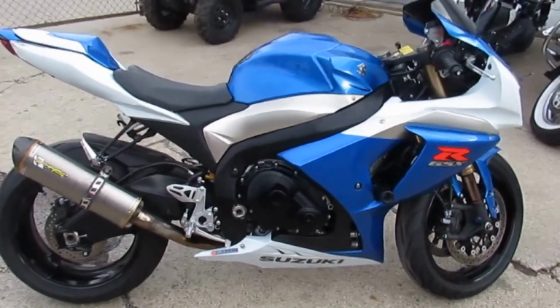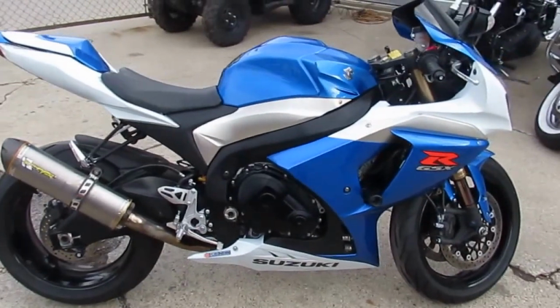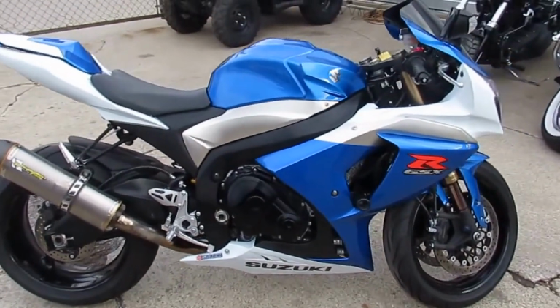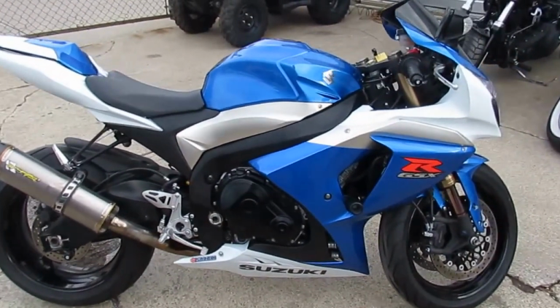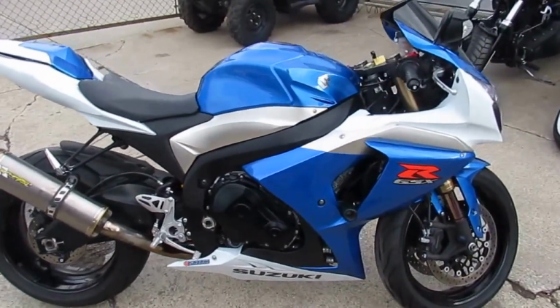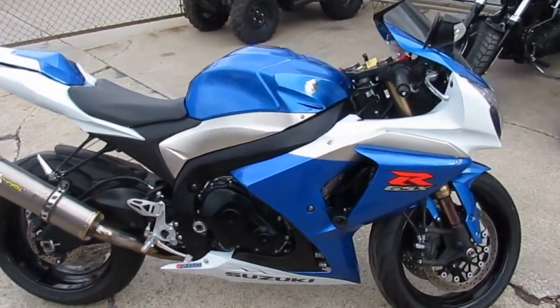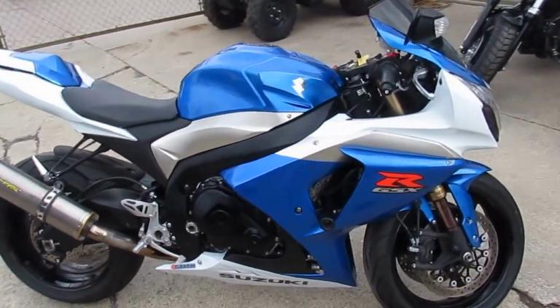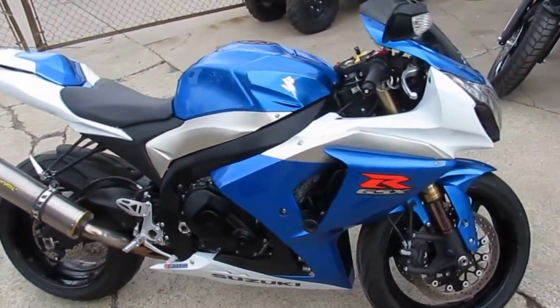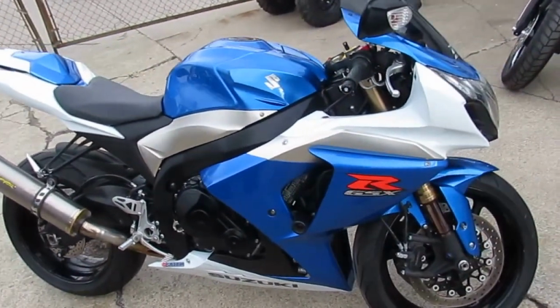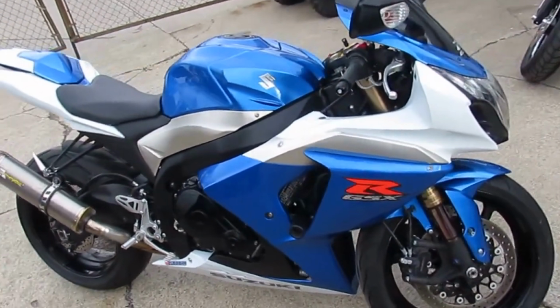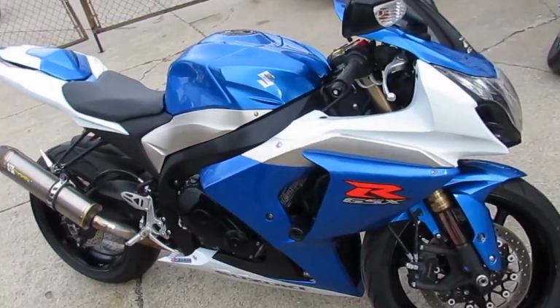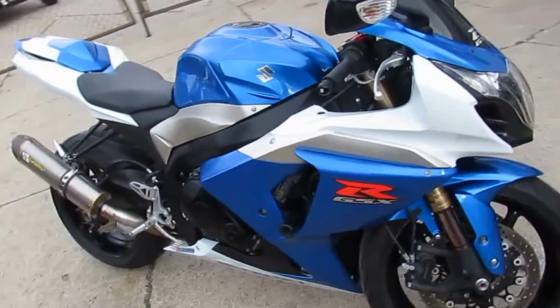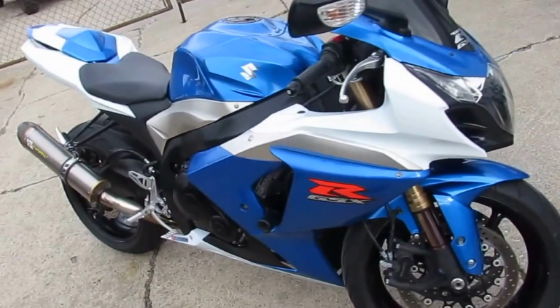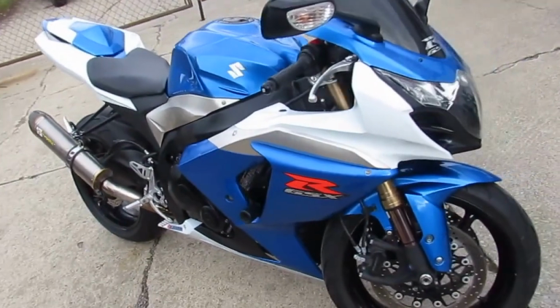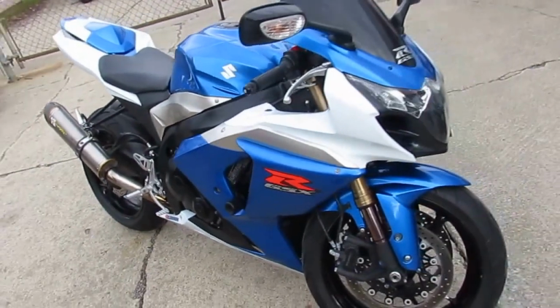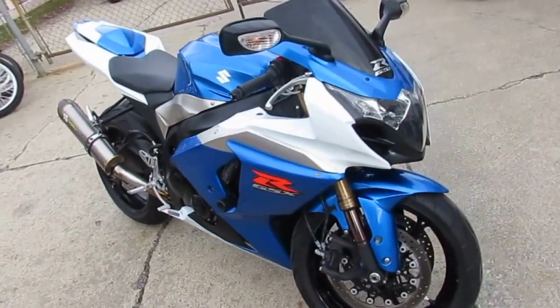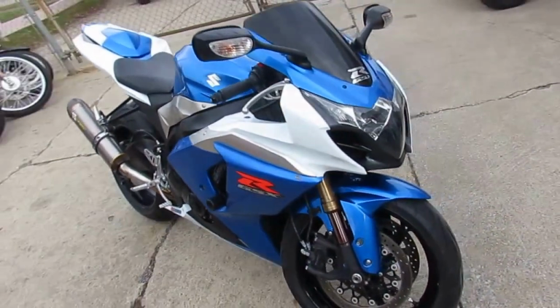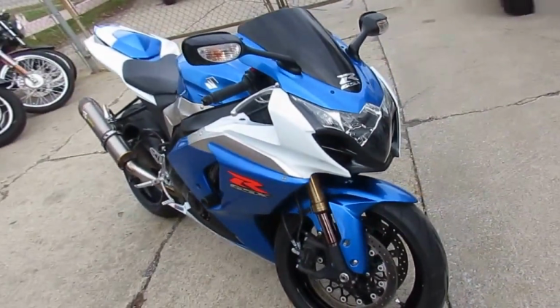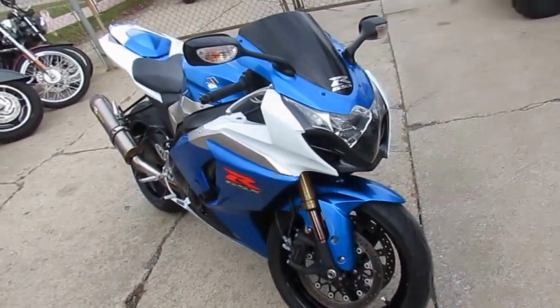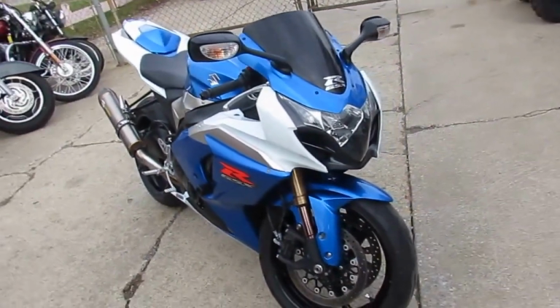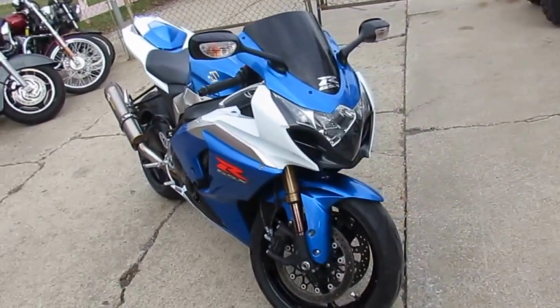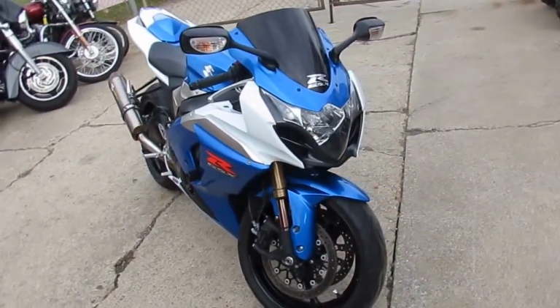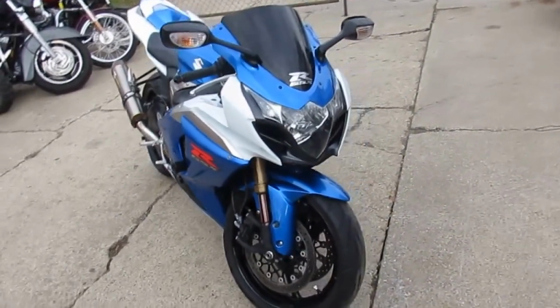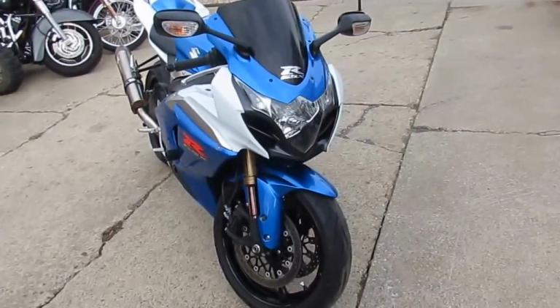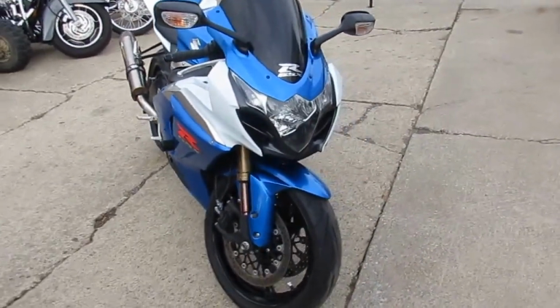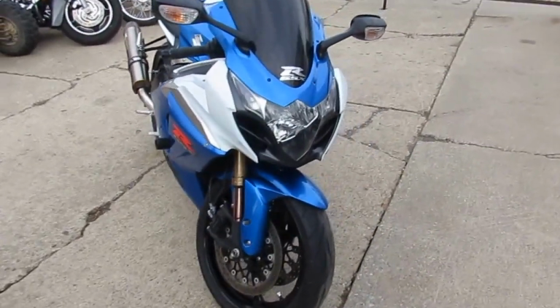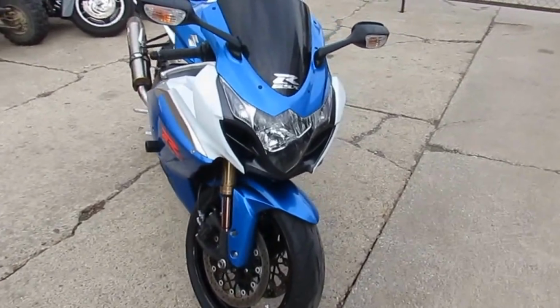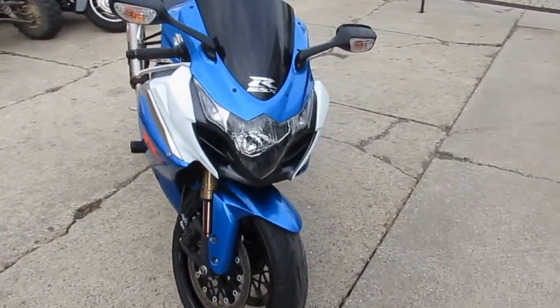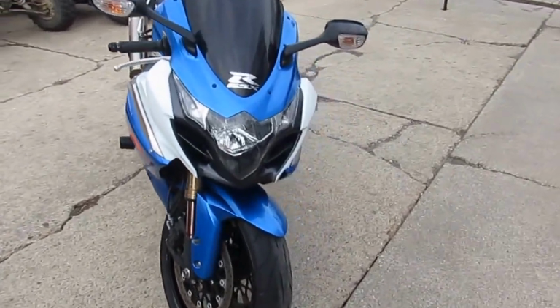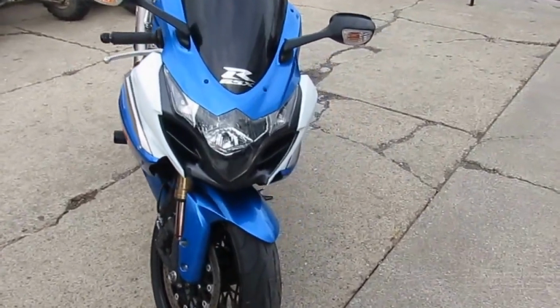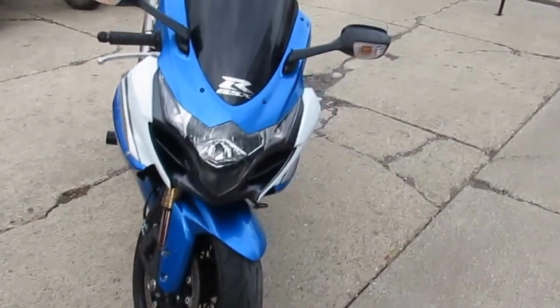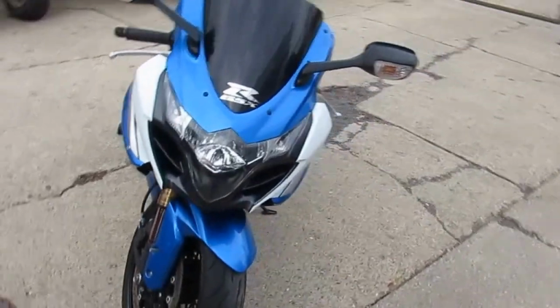Hey guys, it's ApprovalPowersports.com here. We've got over 500 used bikes in our showroom for sale right now. So get on over to the website, check out our YouTube channel, like us on Facebook and take a look at these bikes.